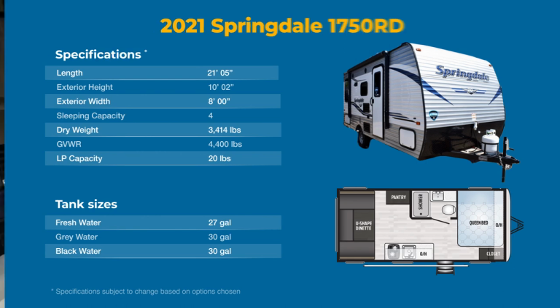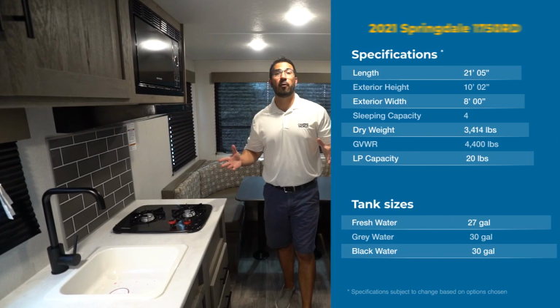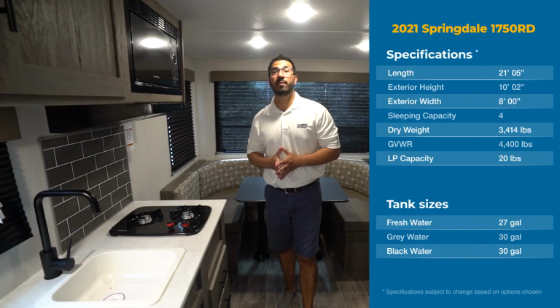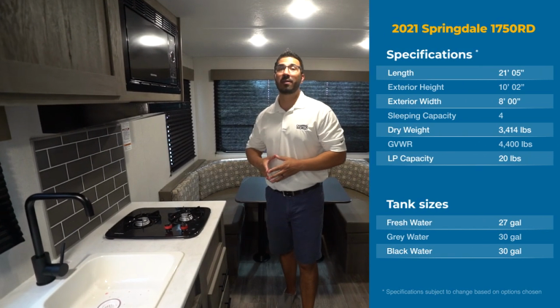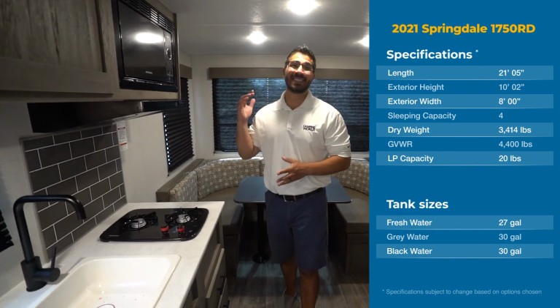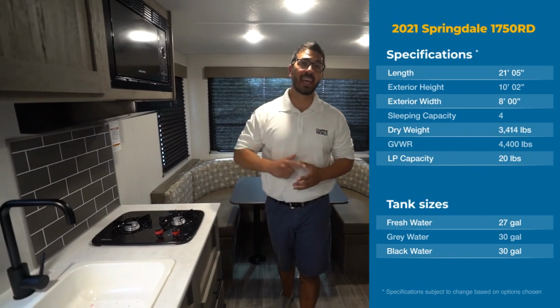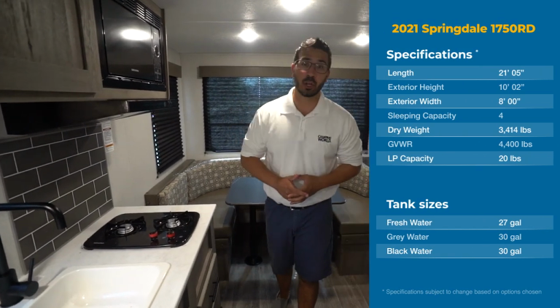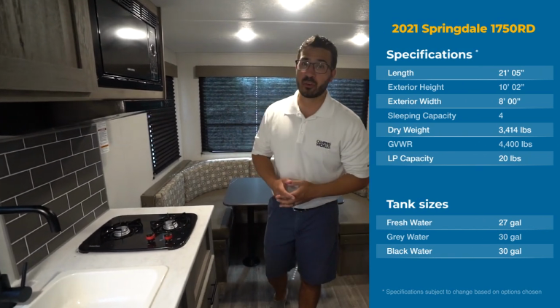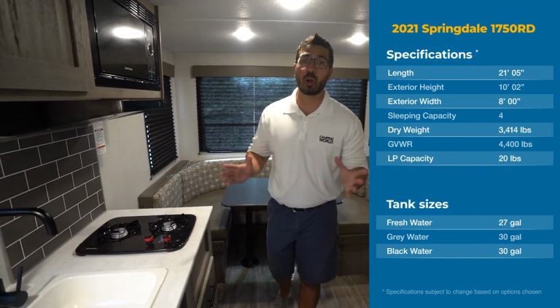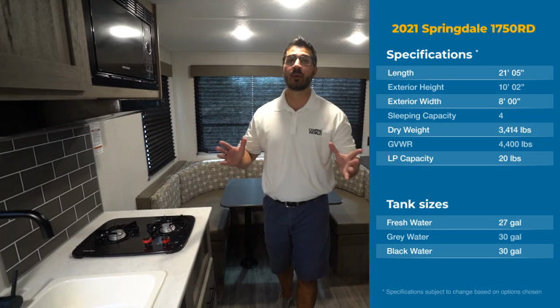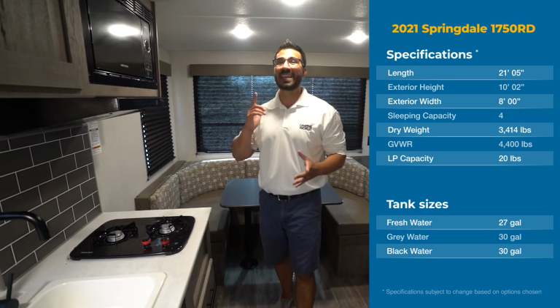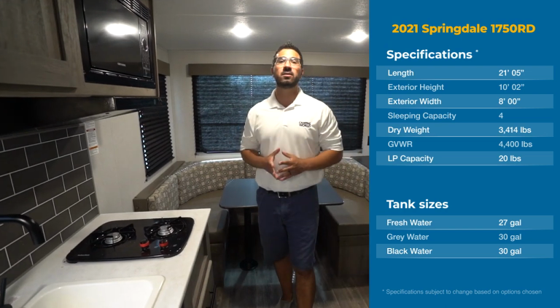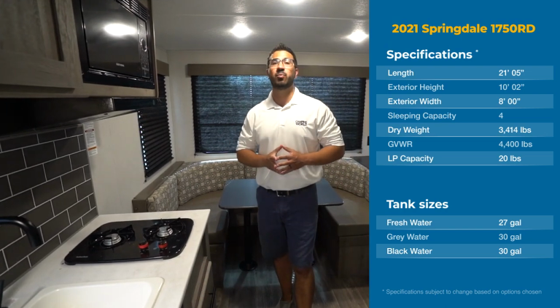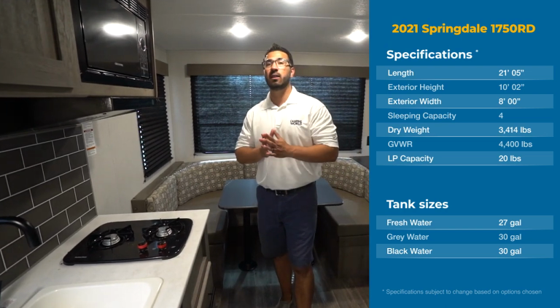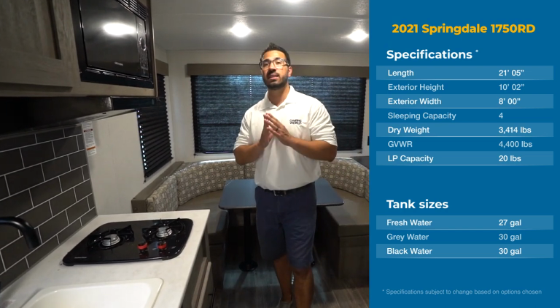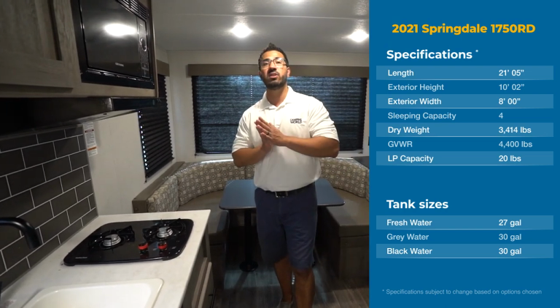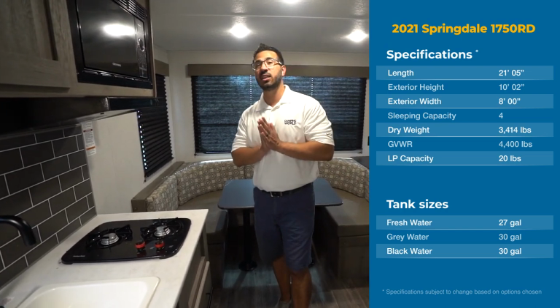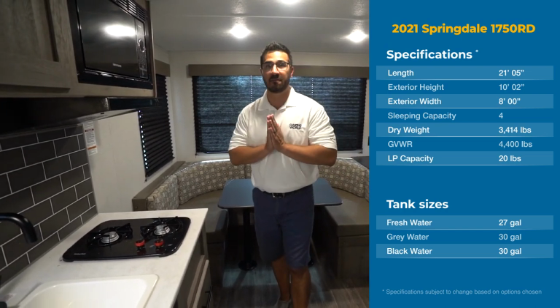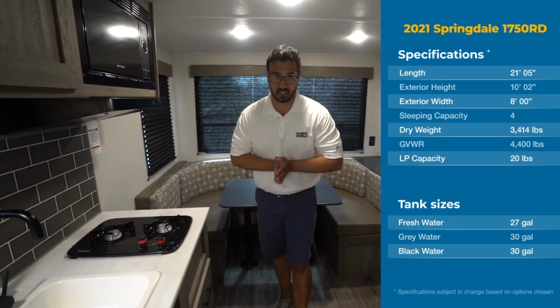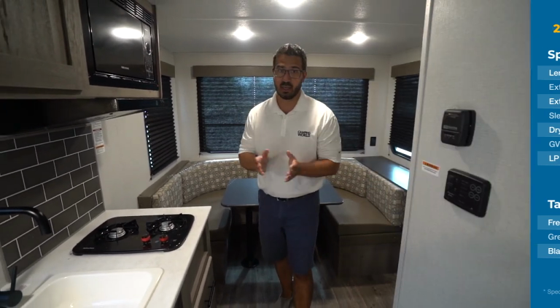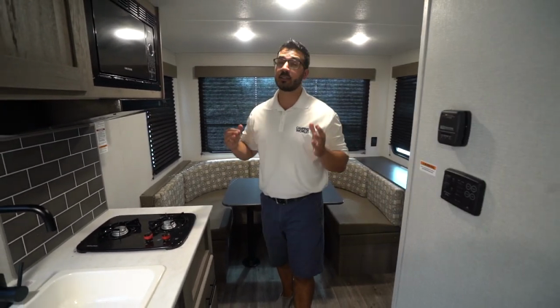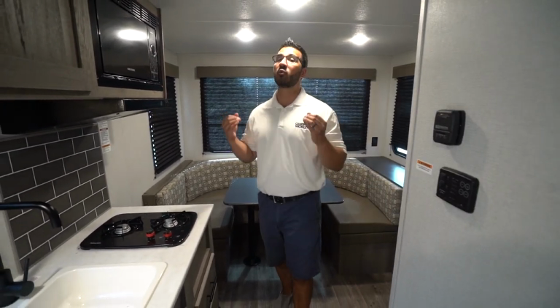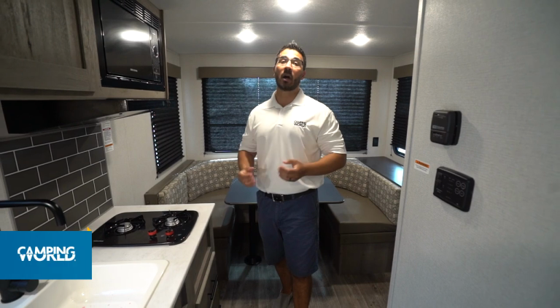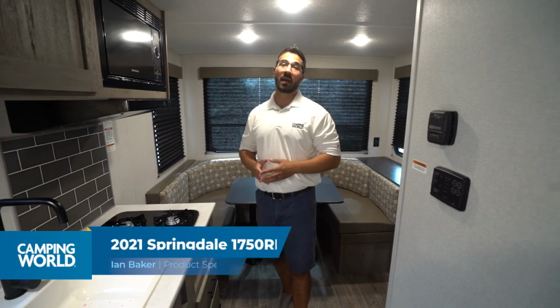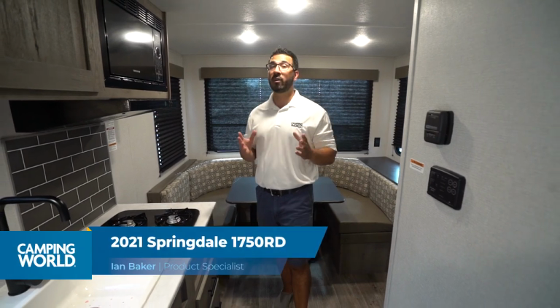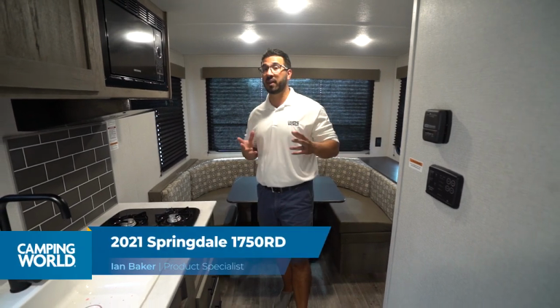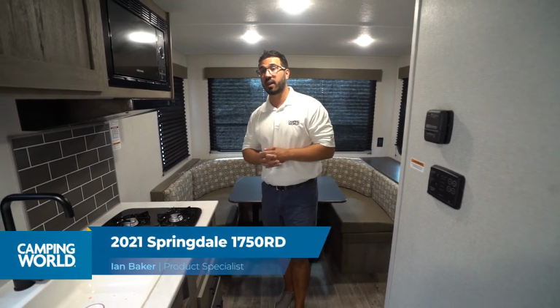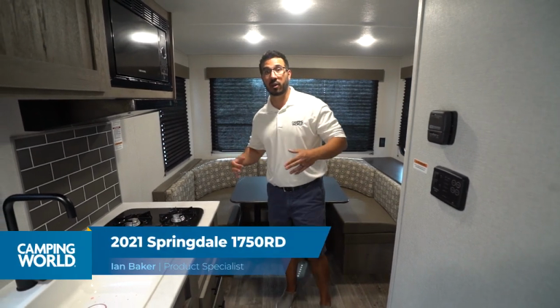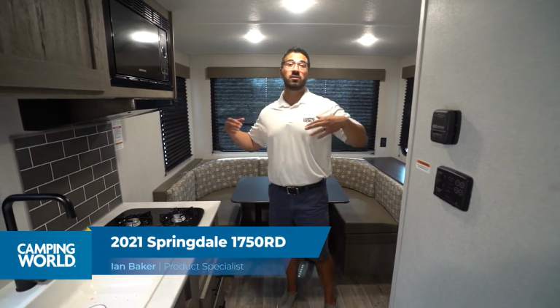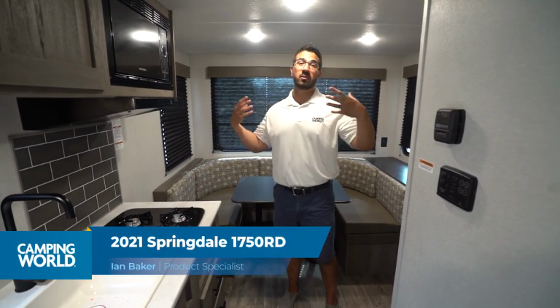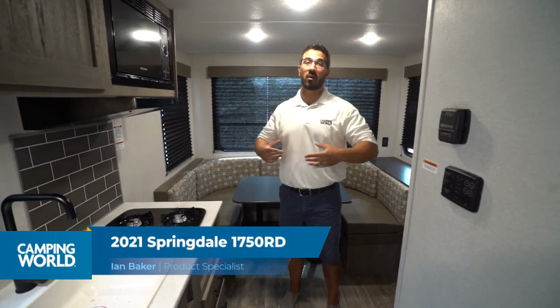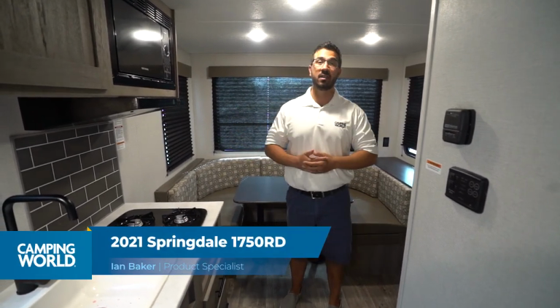Hi folks, I'm Ian Baker and today we're going to go over the 2021 Keystone Springdale Mini 1750. This is a great couples model, one of my favorites actually when it comes to some of the smaller RVs.